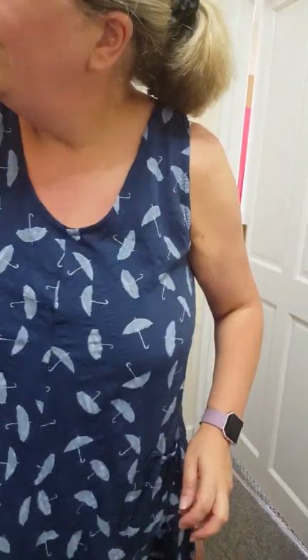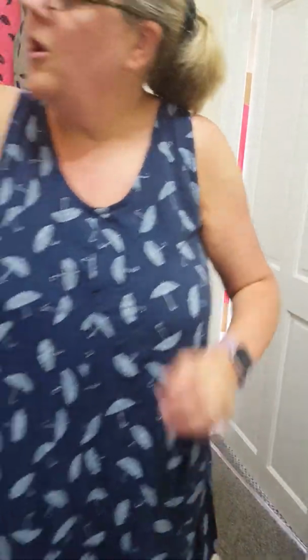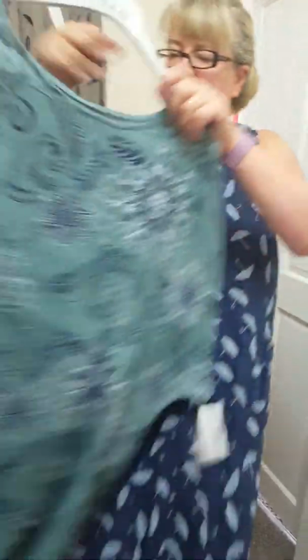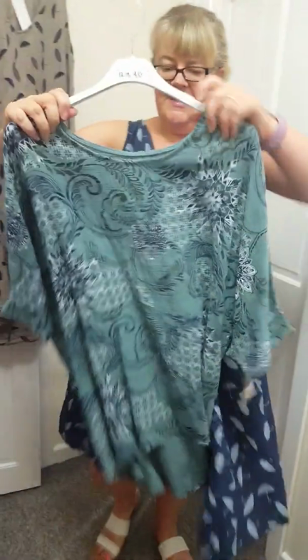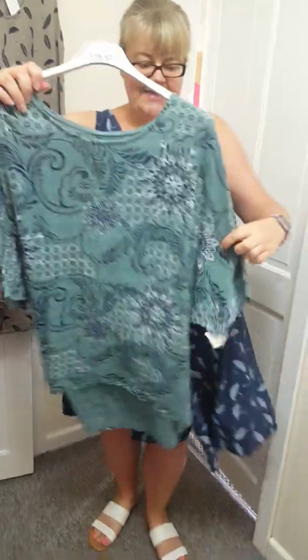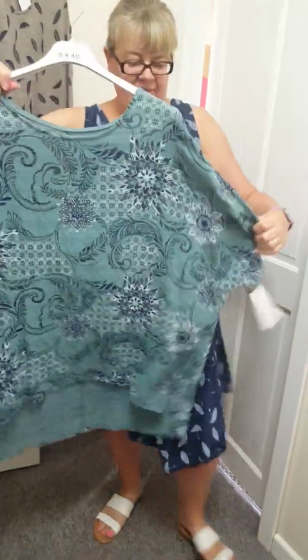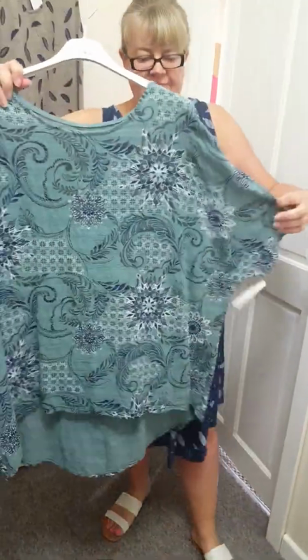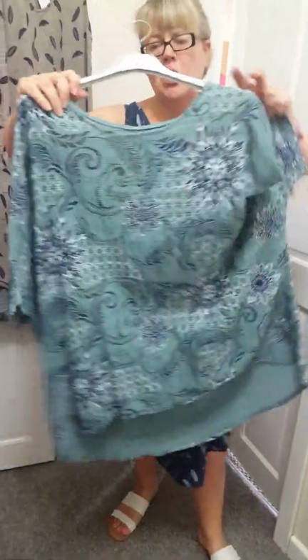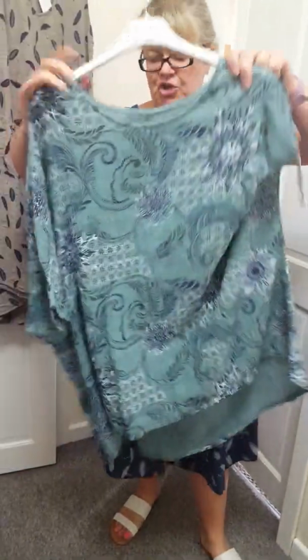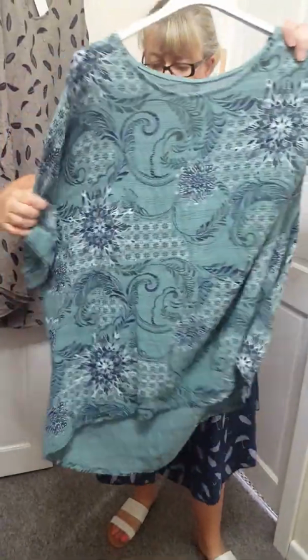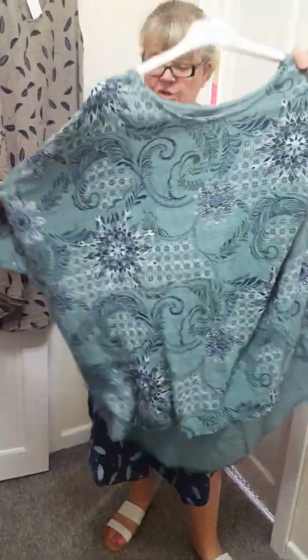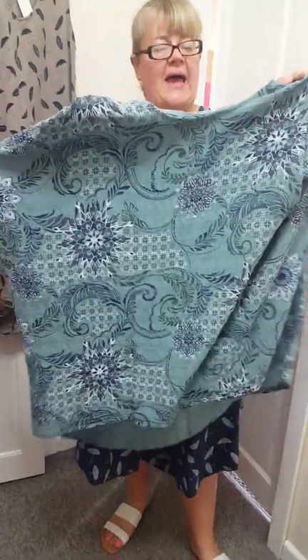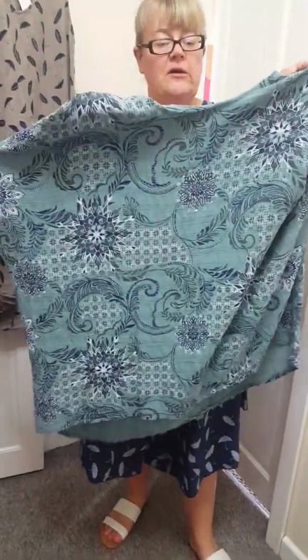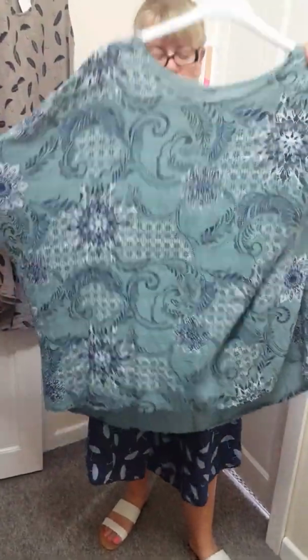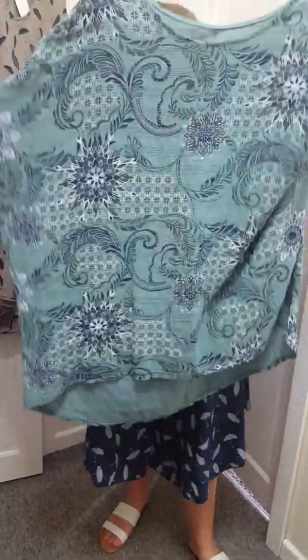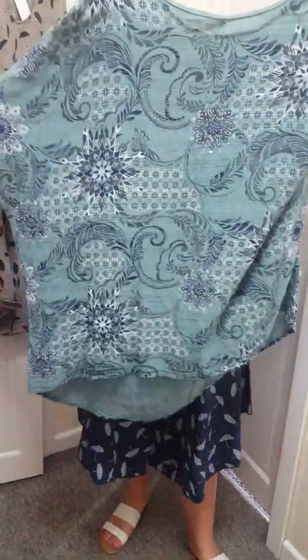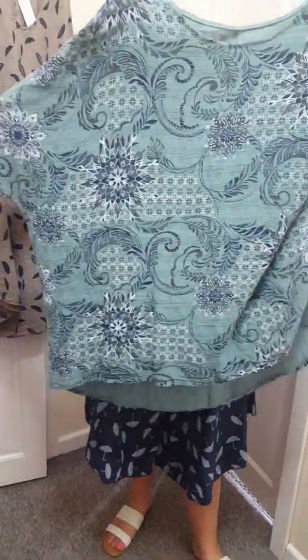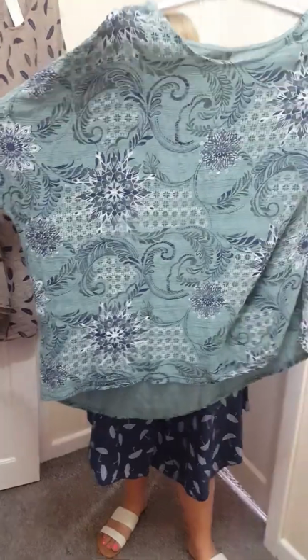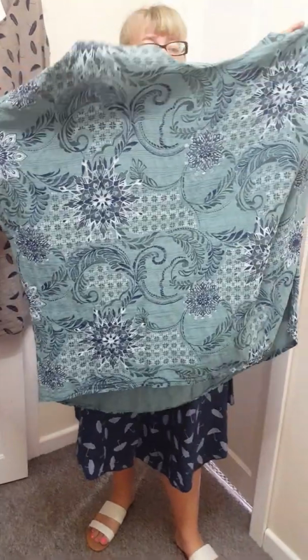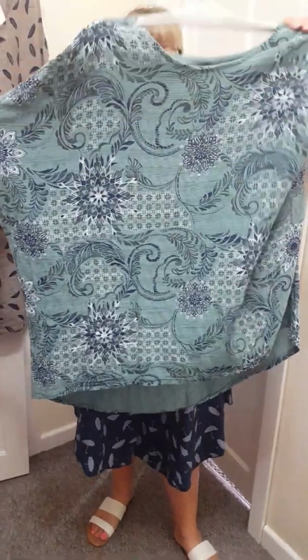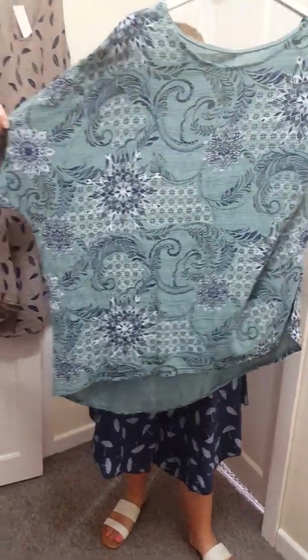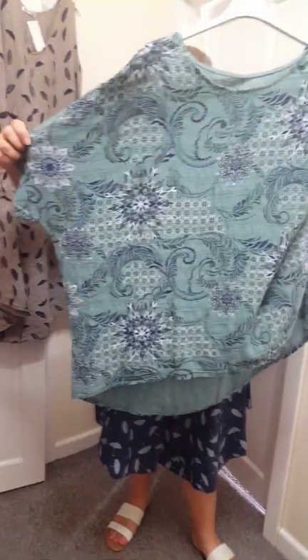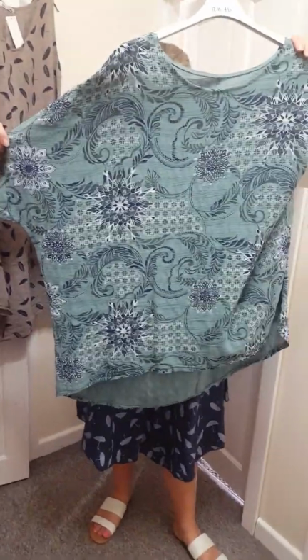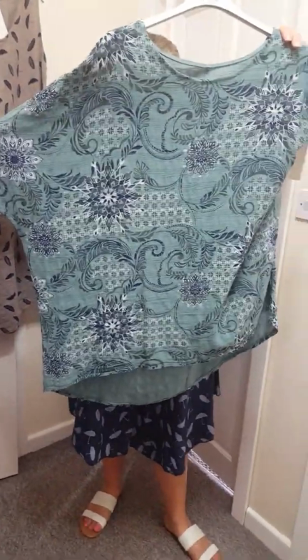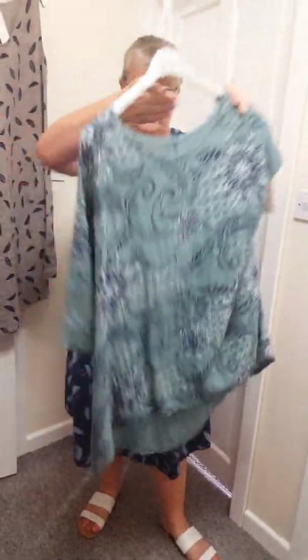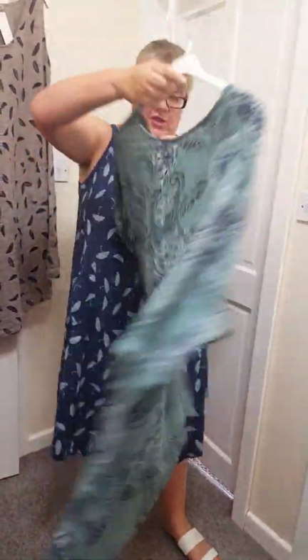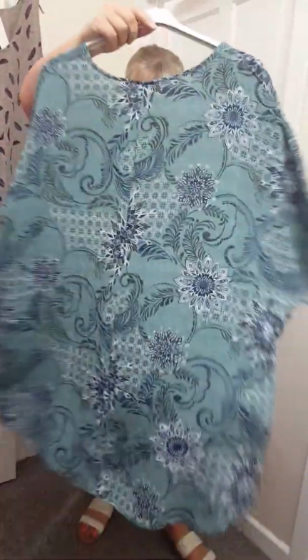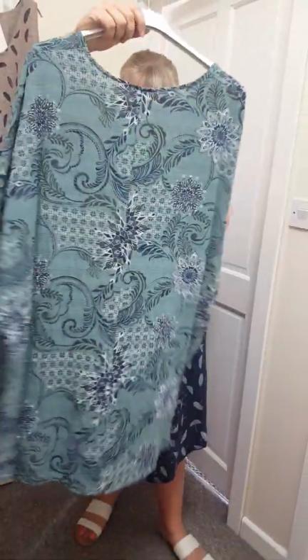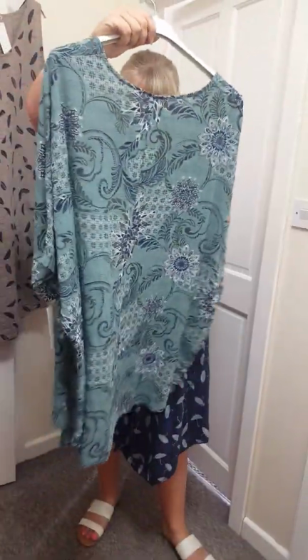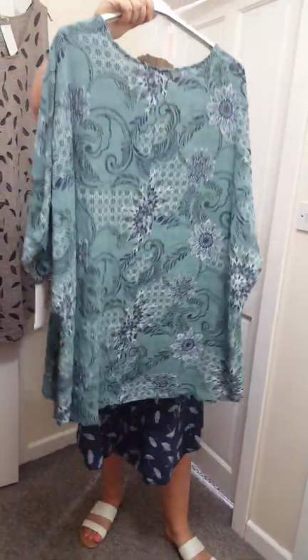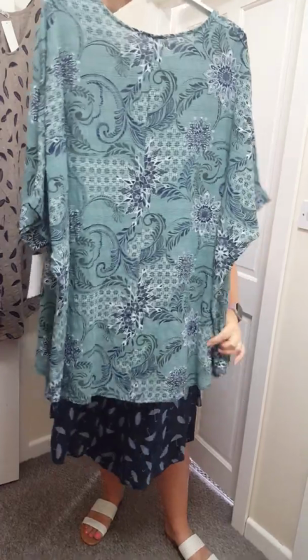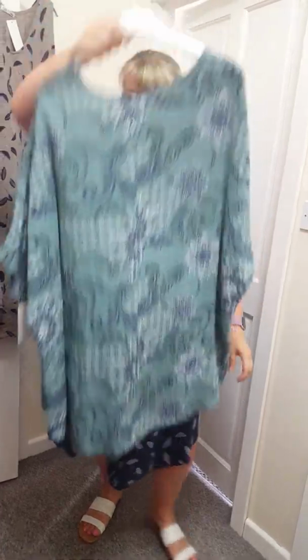We've got one of these left. These are cotton, so they'll be ideal. One size will fit up to an 18. And they're just £15. Longer at the back.